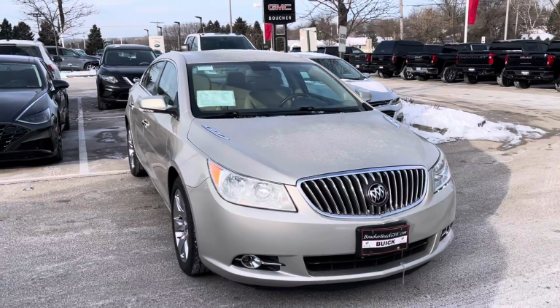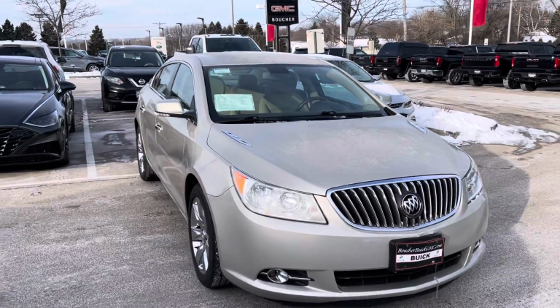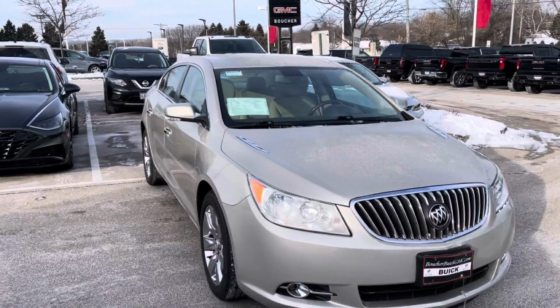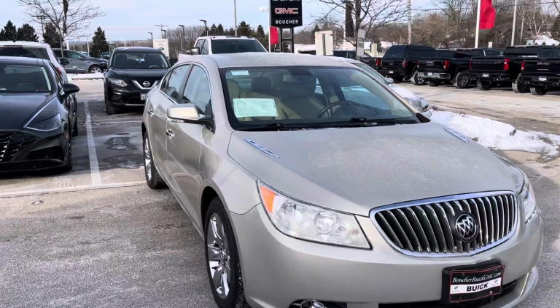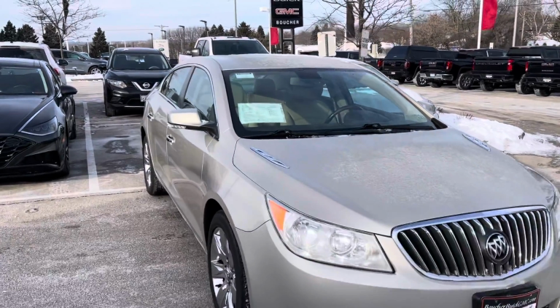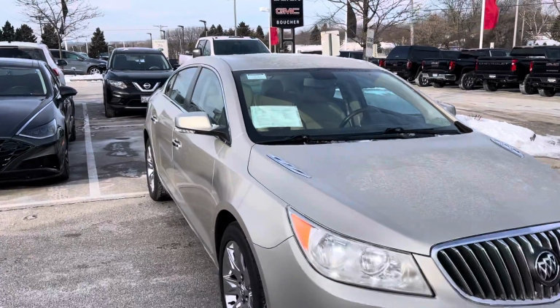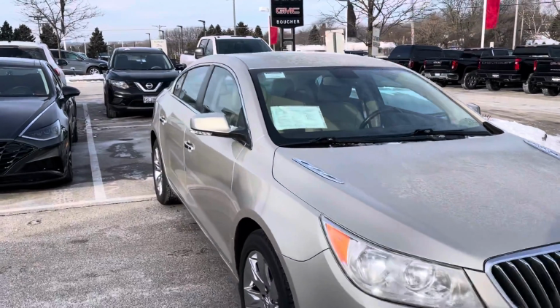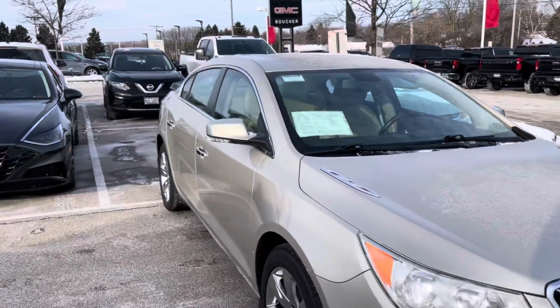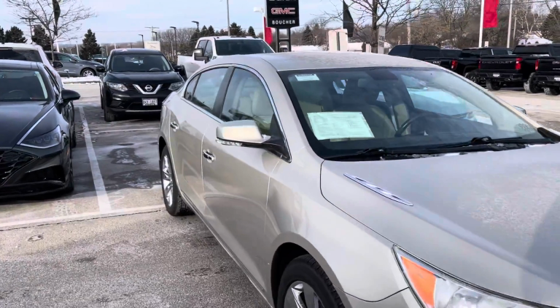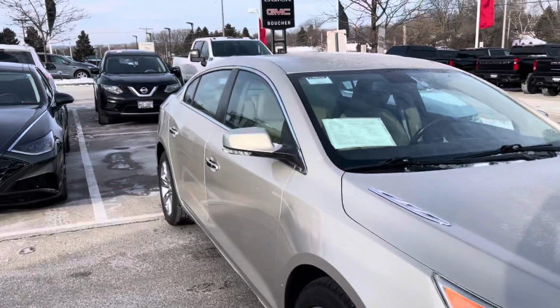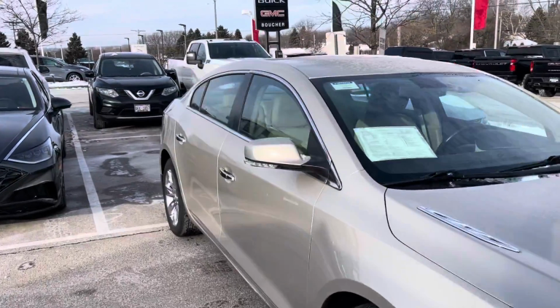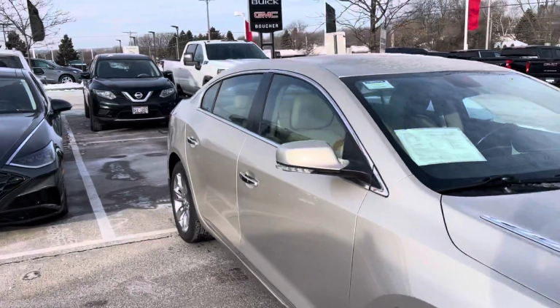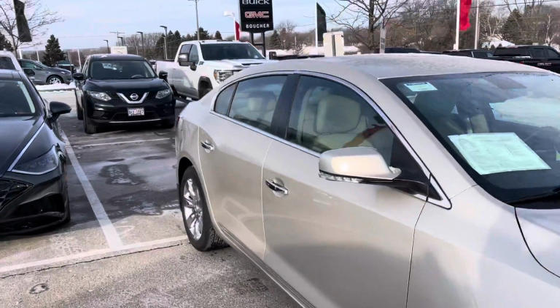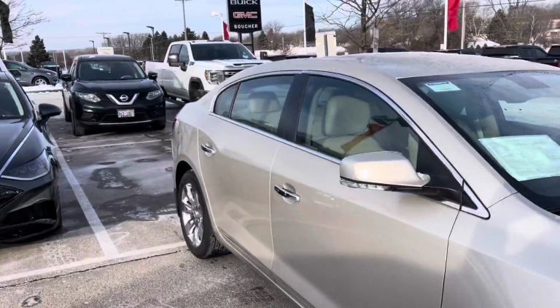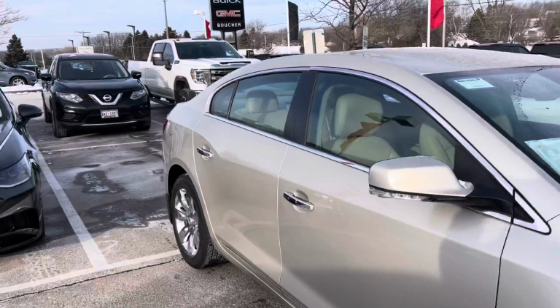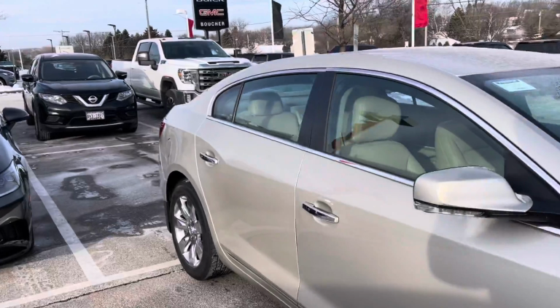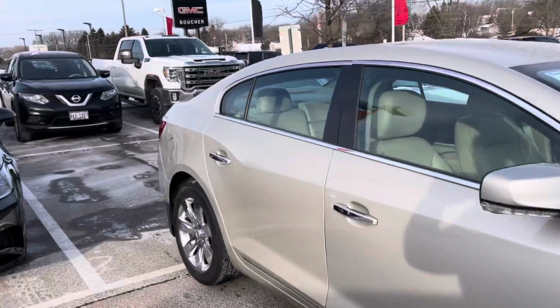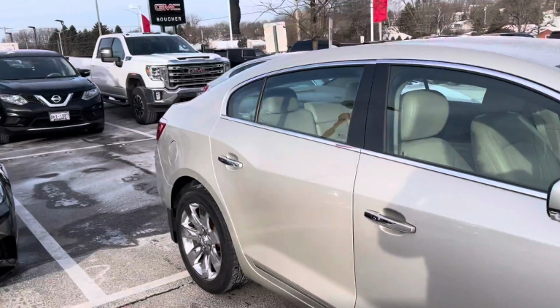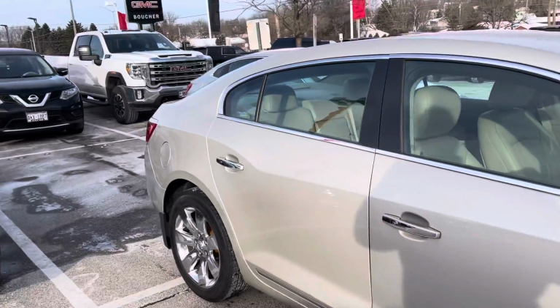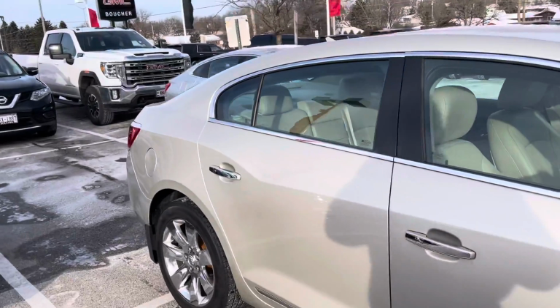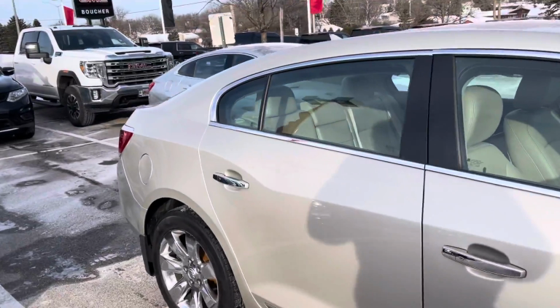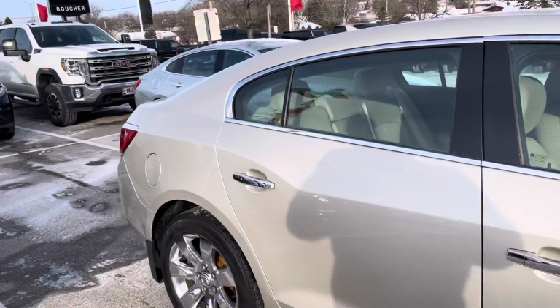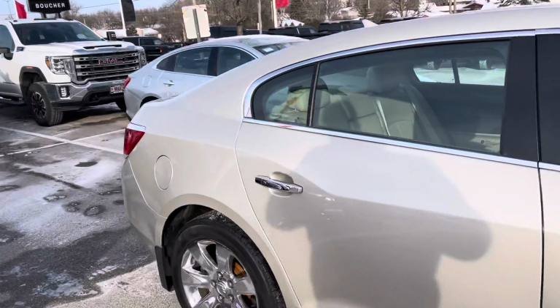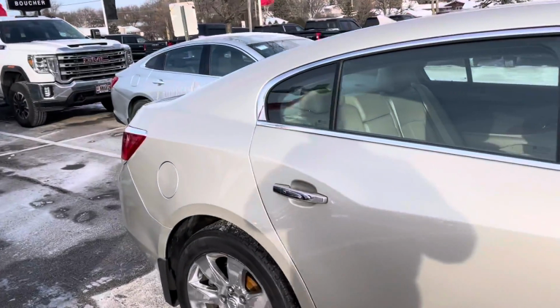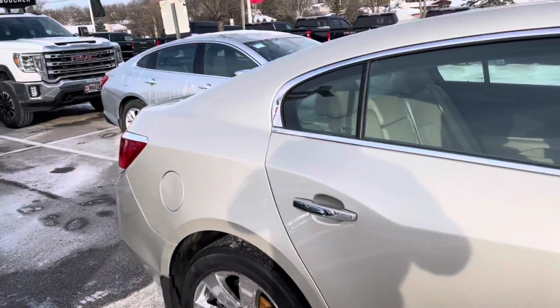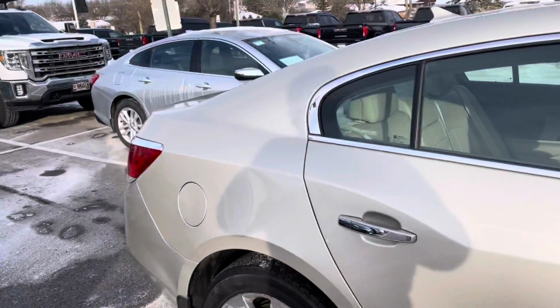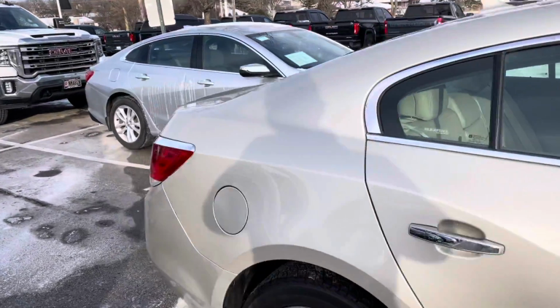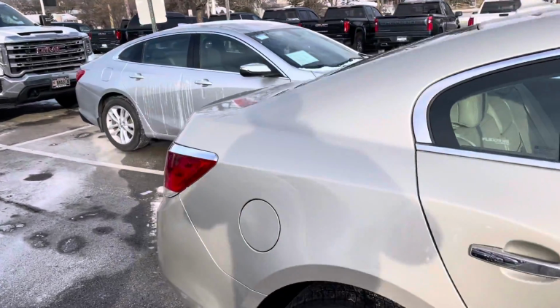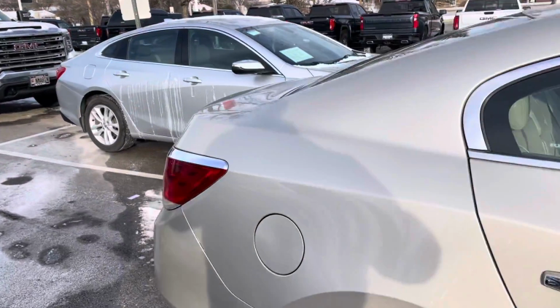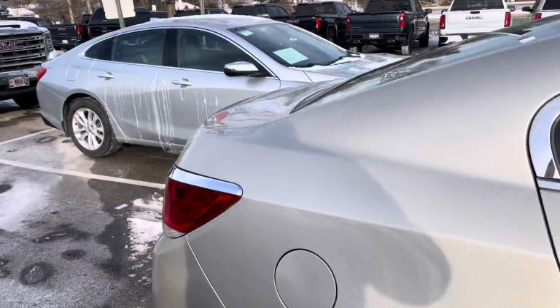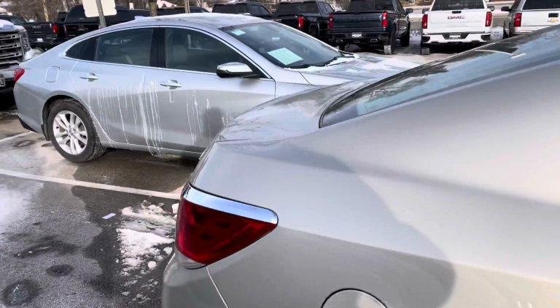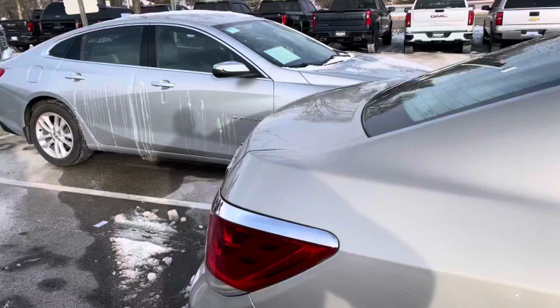Hi Denise, this is Alex Johnson from Boucher Buick GMC Waukesha following up with a quick video for you on our 2013 Buick LaCrosse Premium.